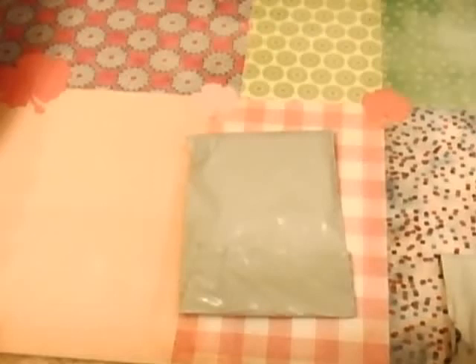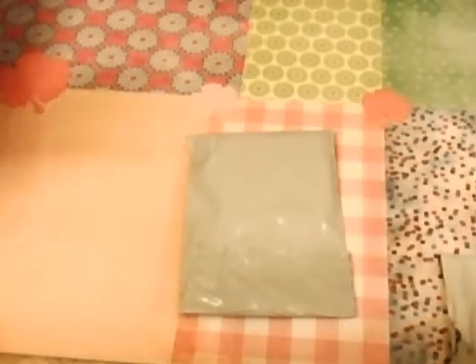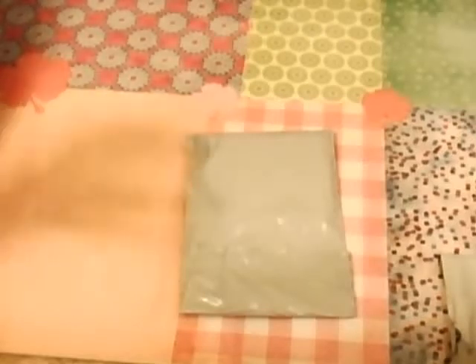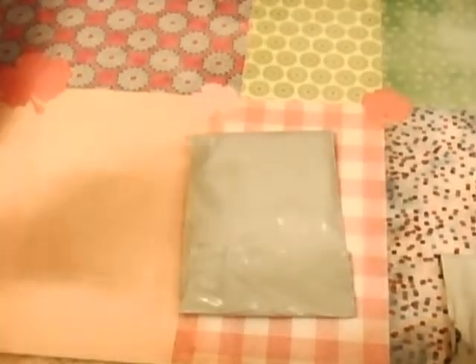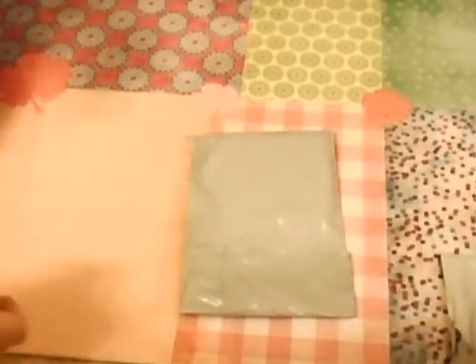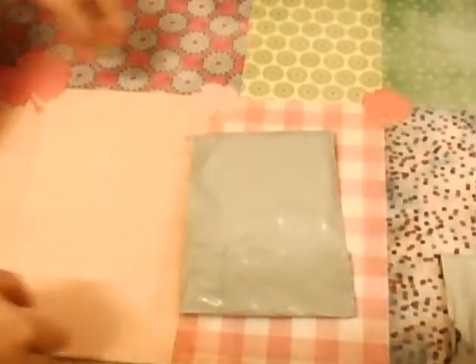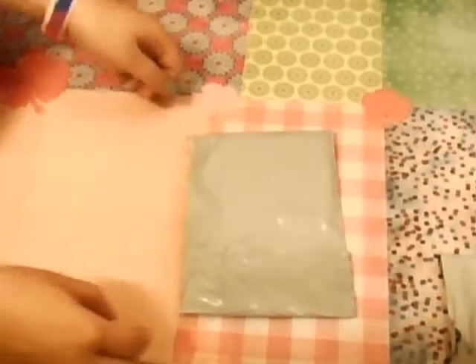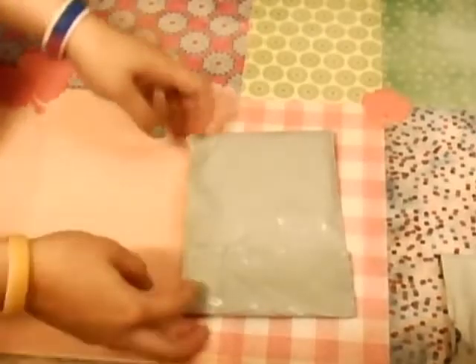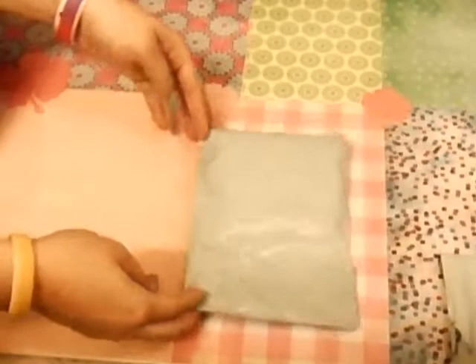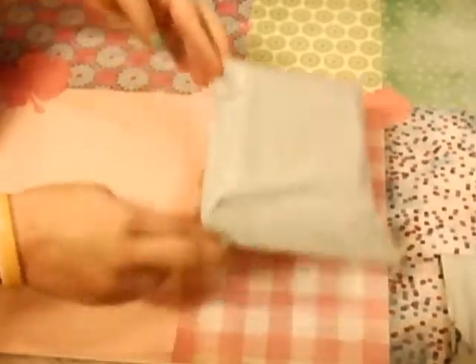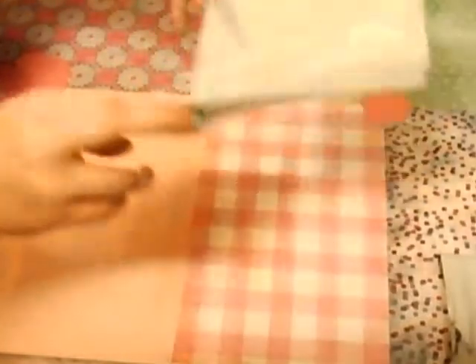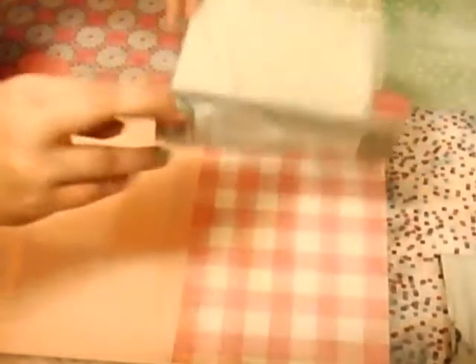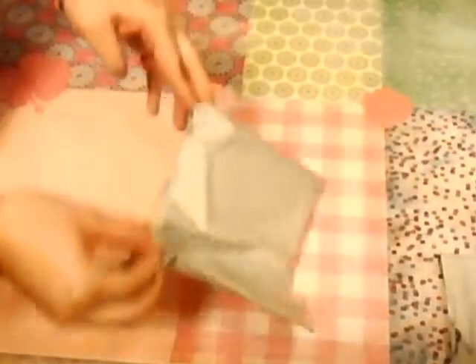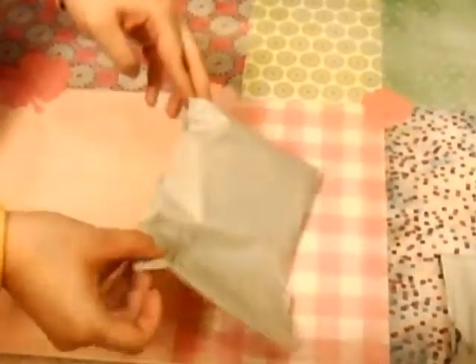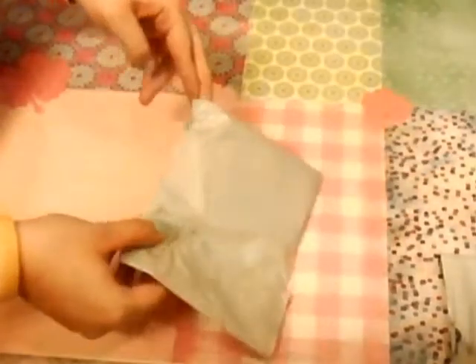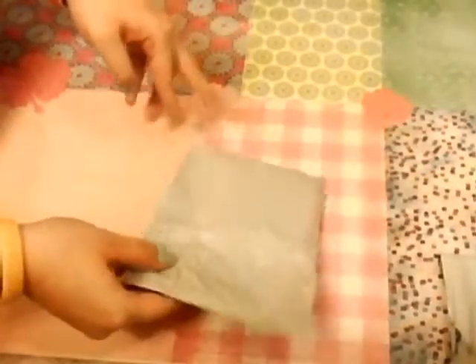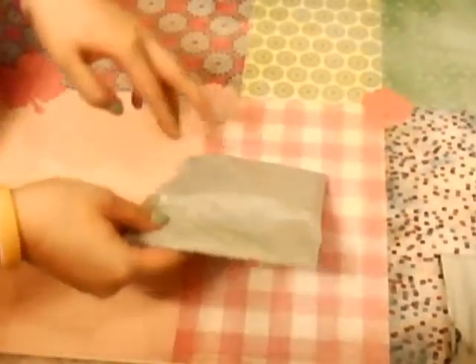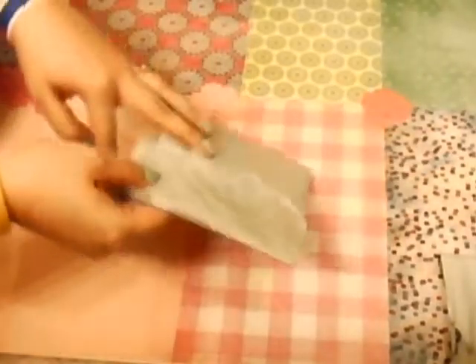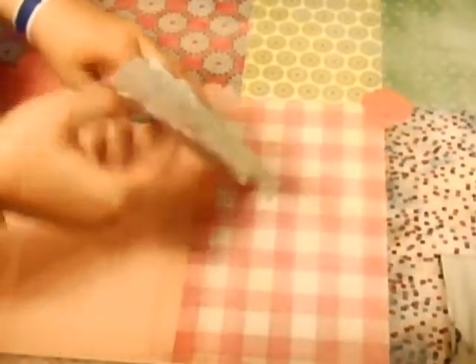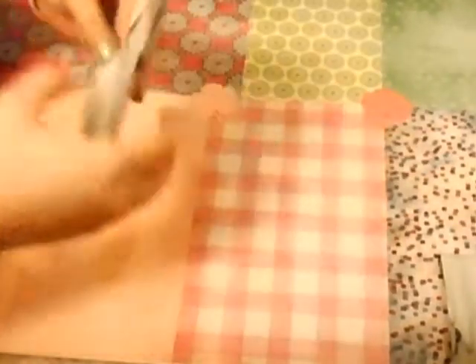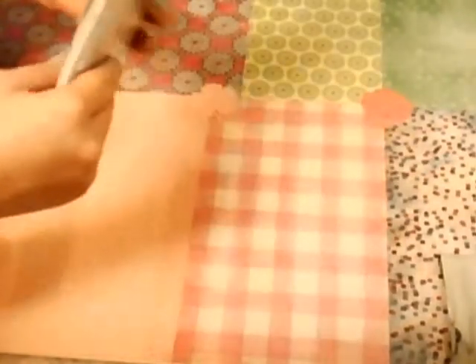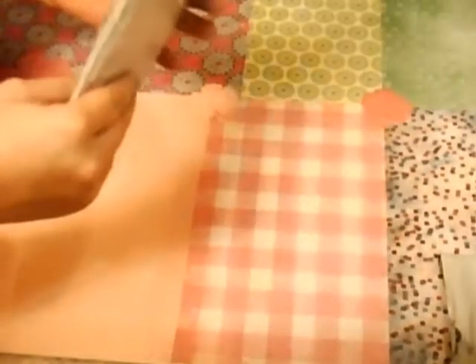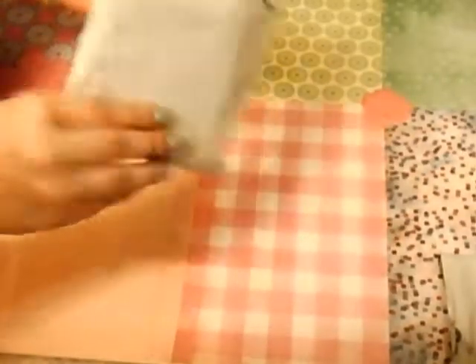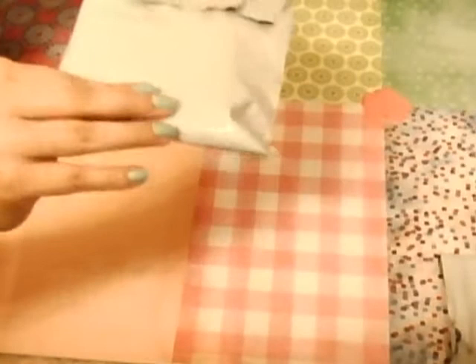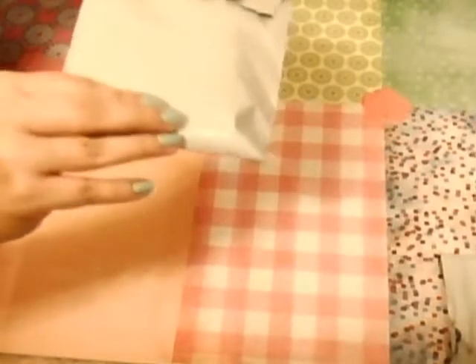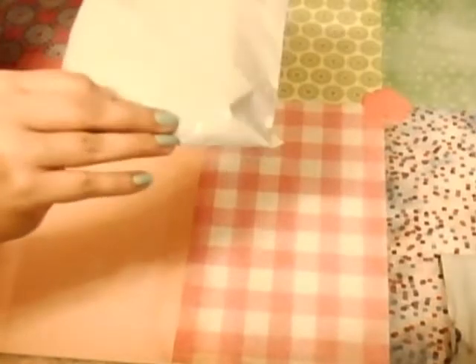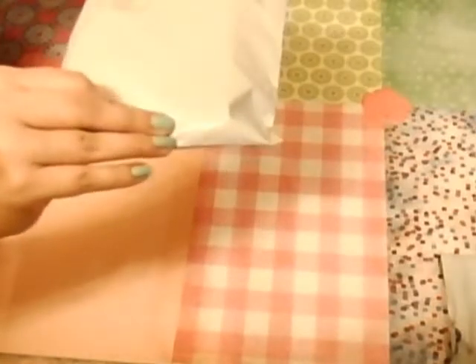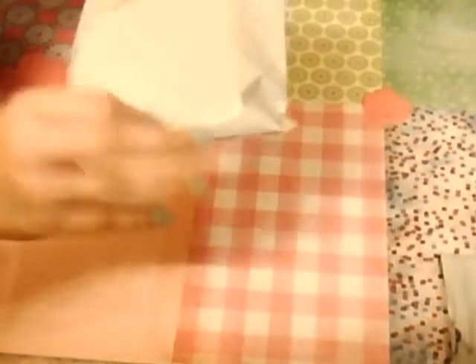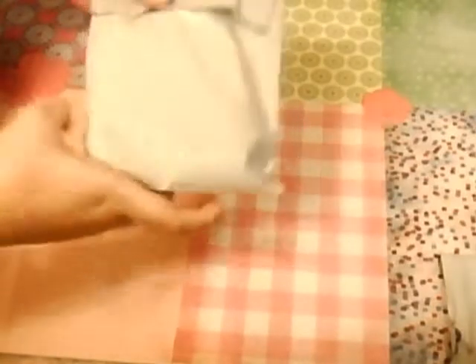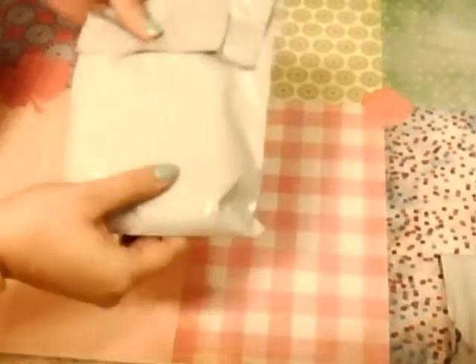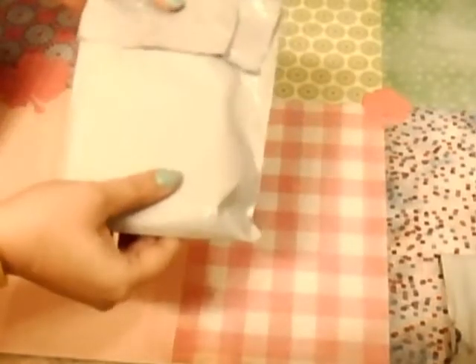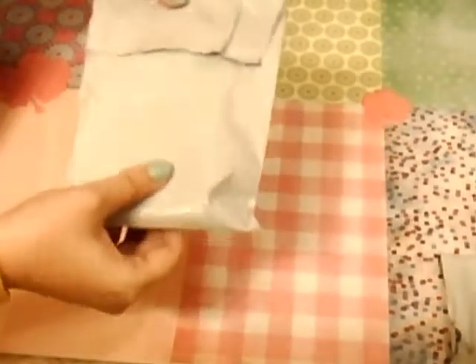Hey everyone, it's Kitty Winchester, and I have a package from Kawaii for Girls. It's my first time ordering from them, so I'm pretty excited.